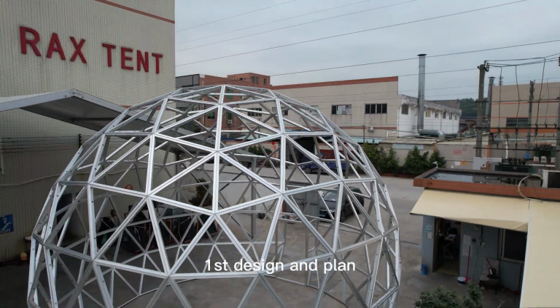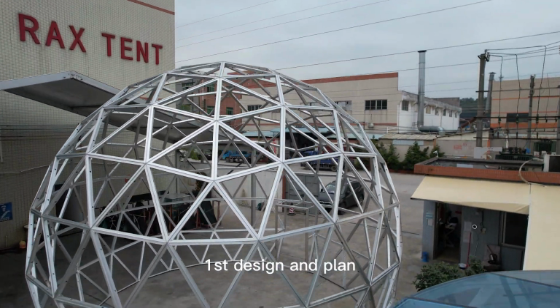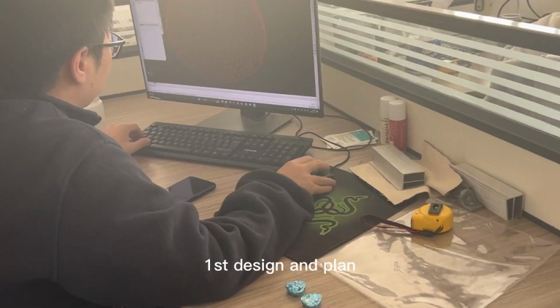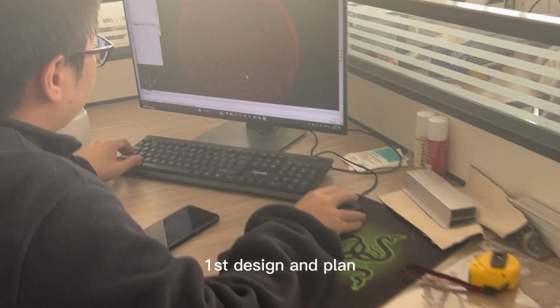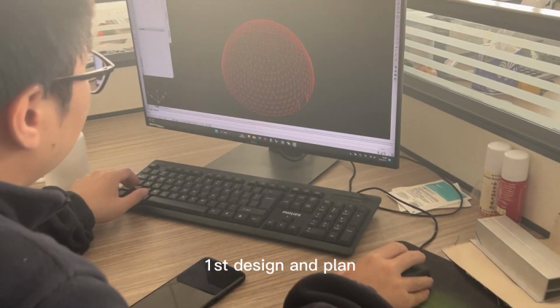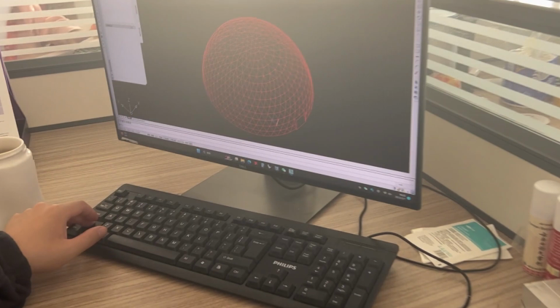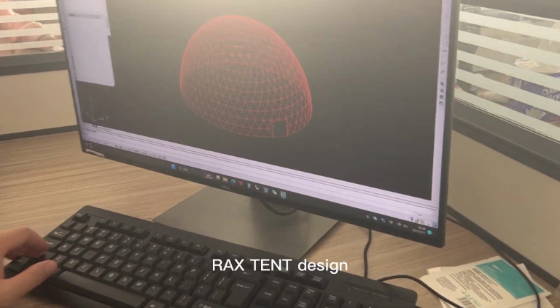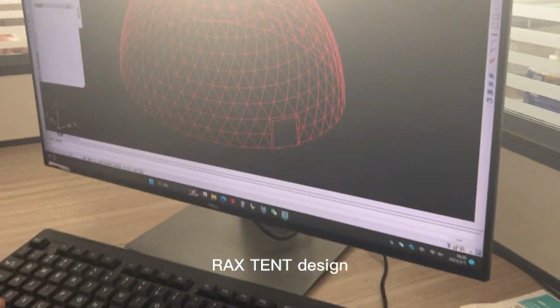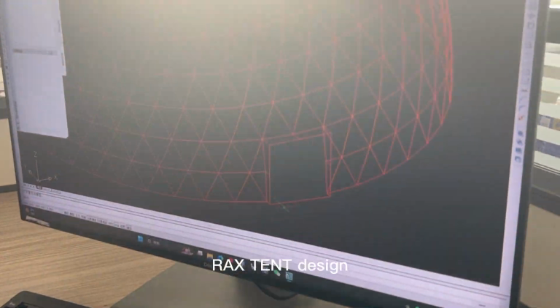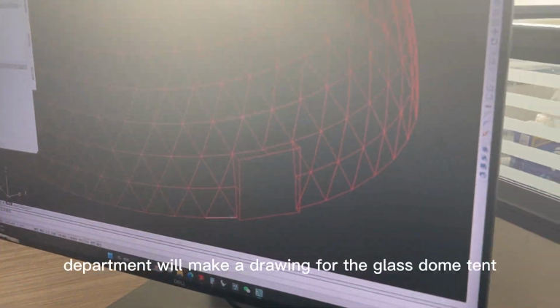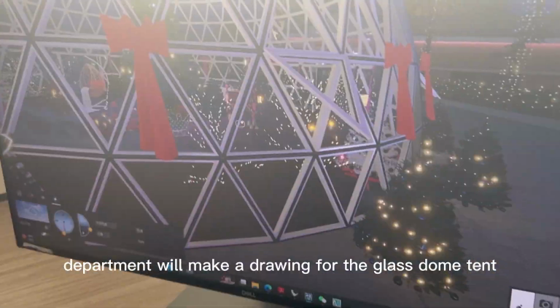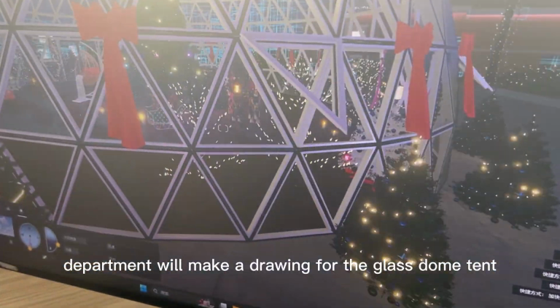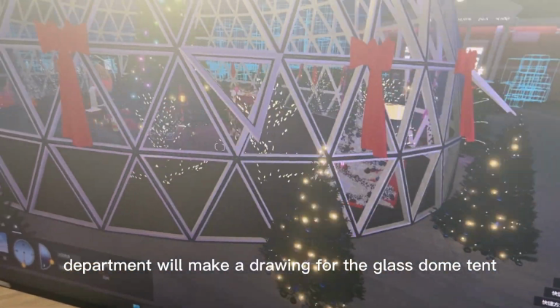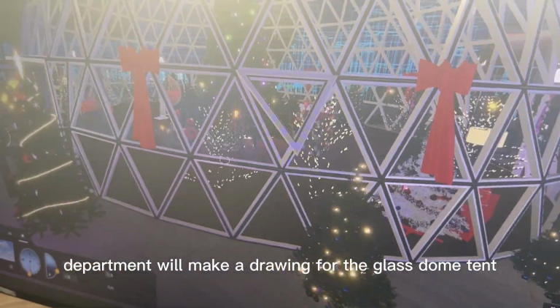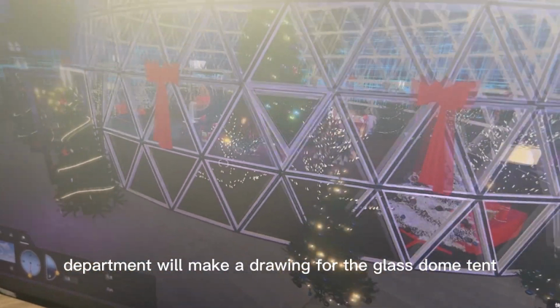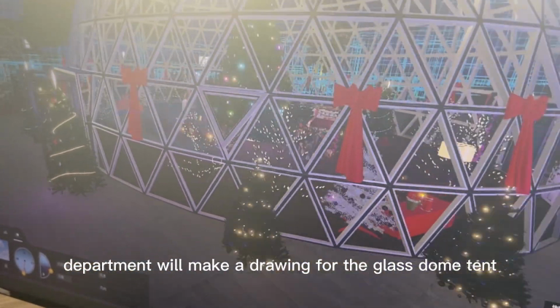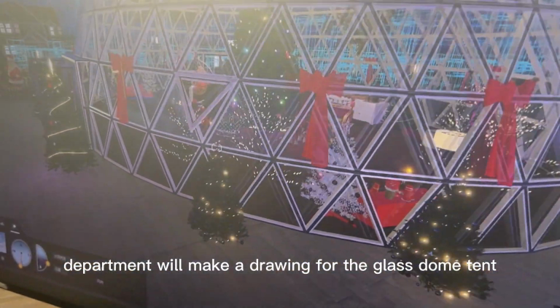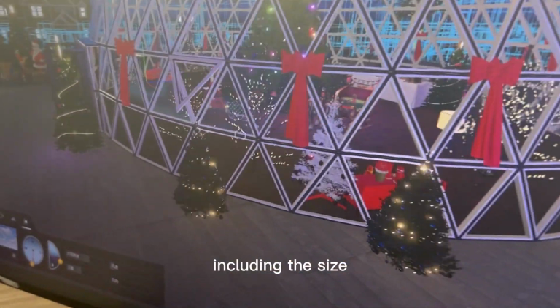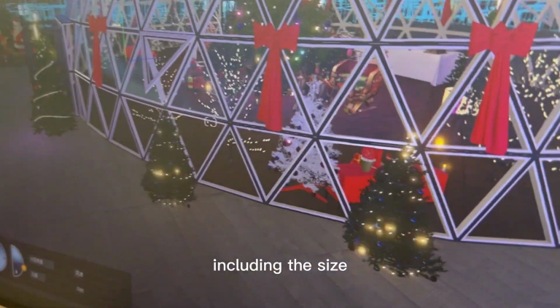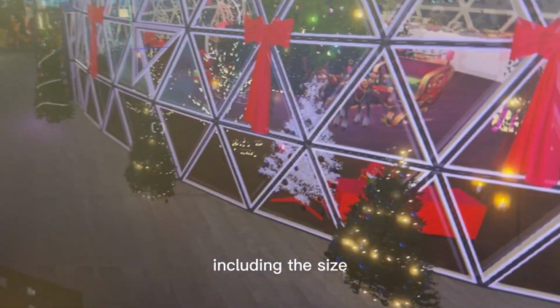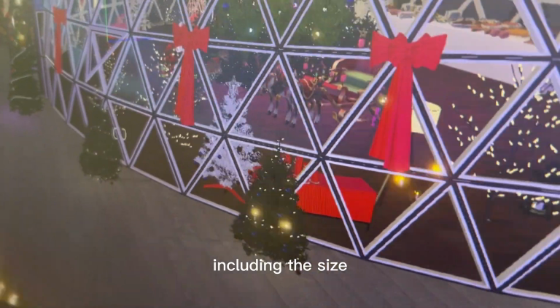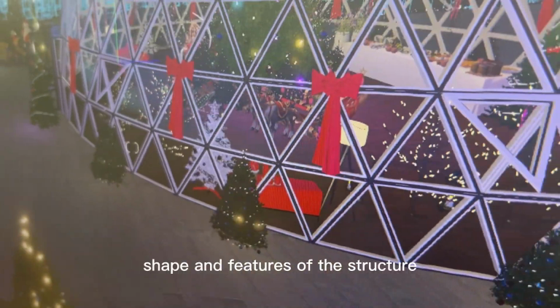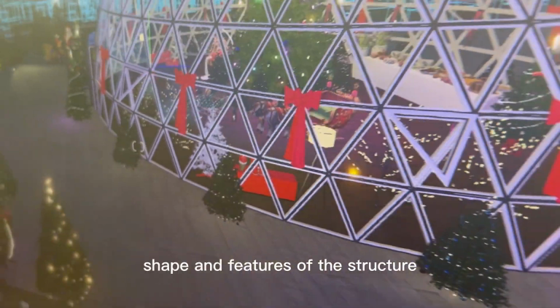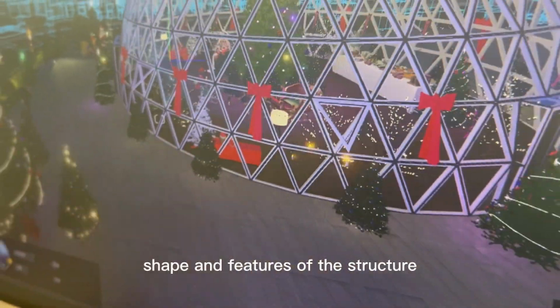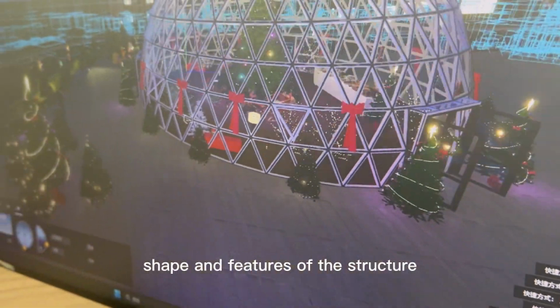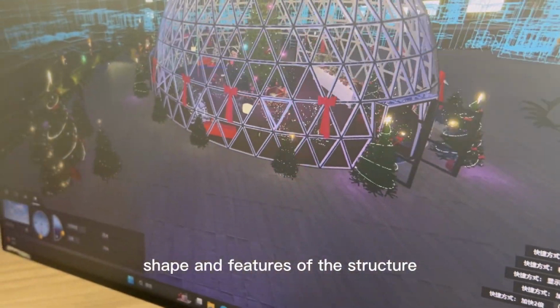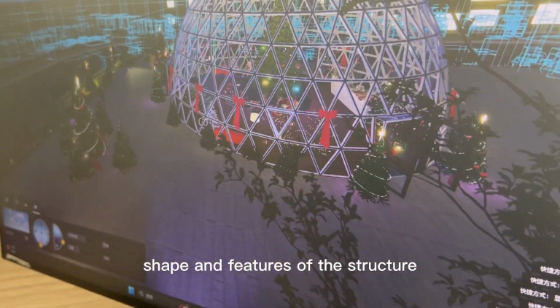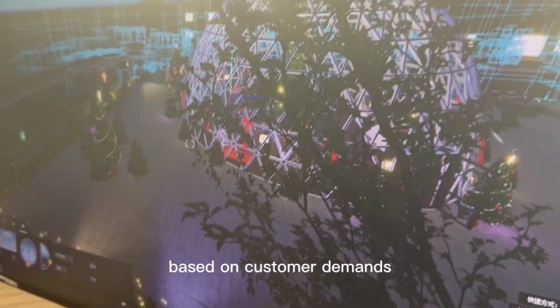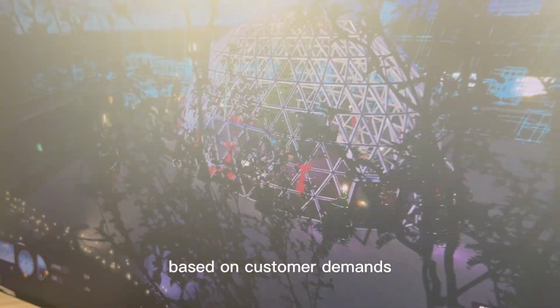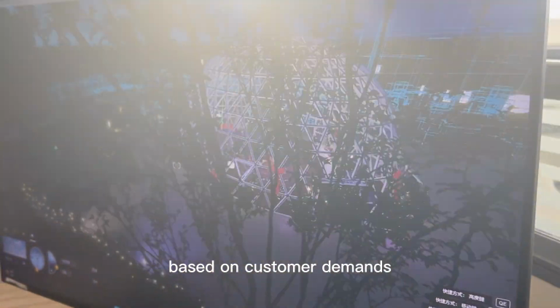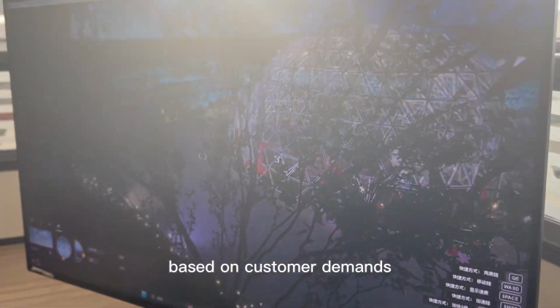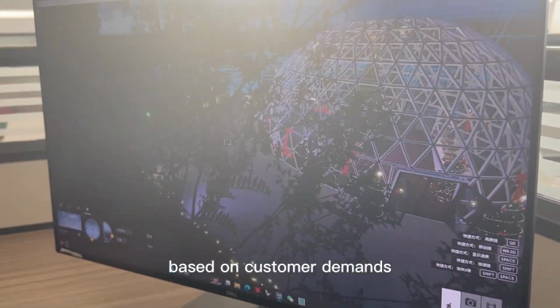First, design and plan. Rackstent's design department will make a drawing for the glass dome tent, including the size, shape, and features of the structure, based on customer demands.